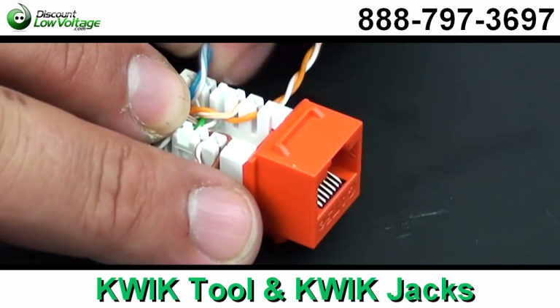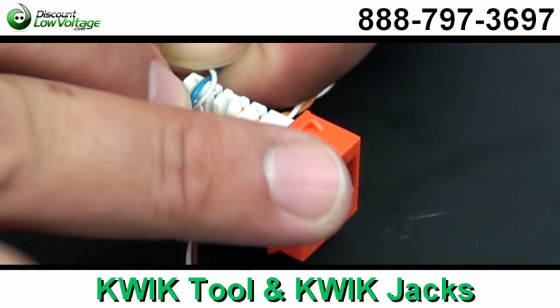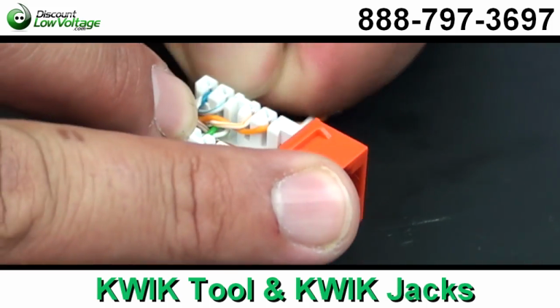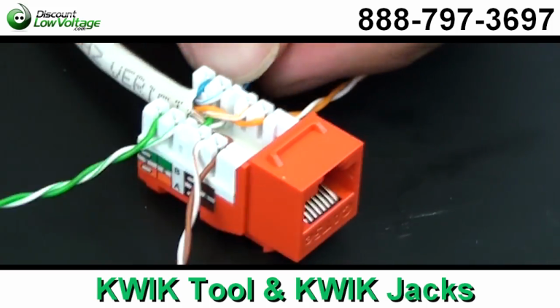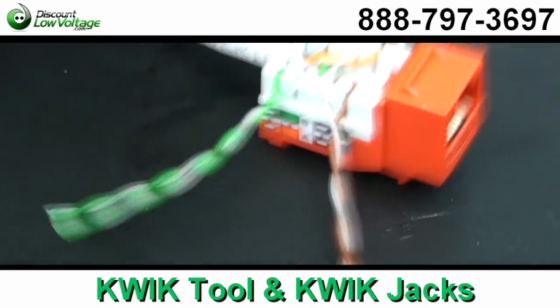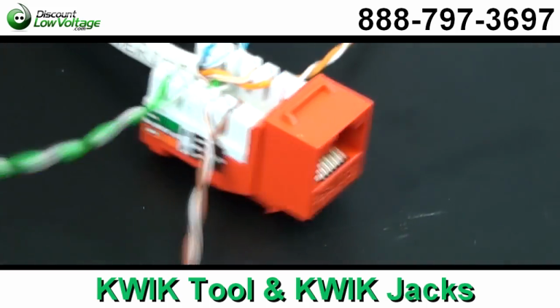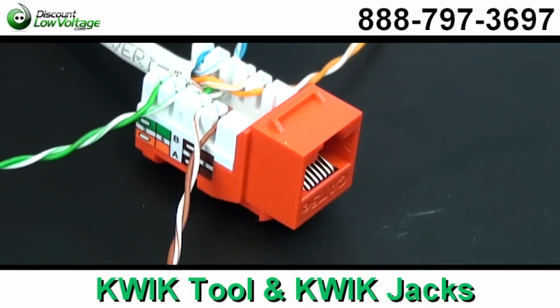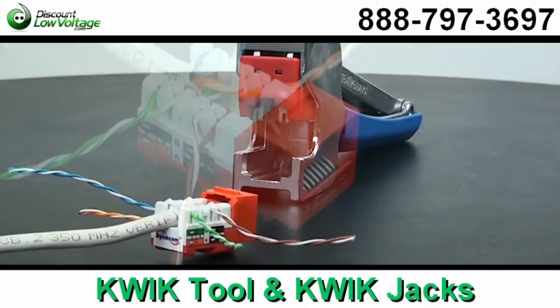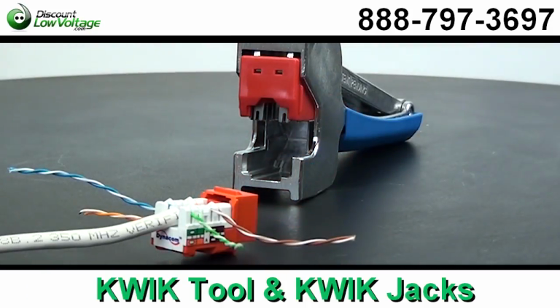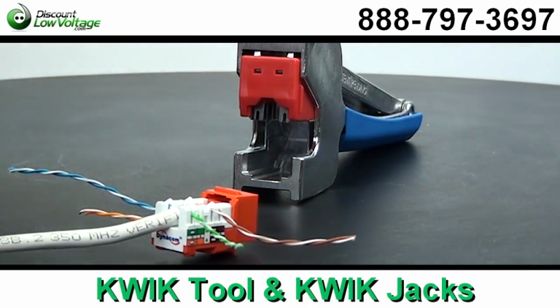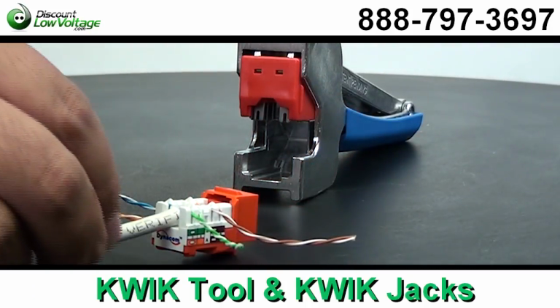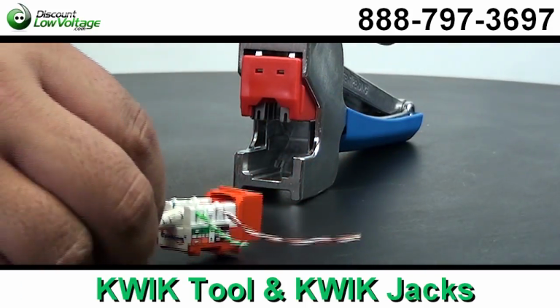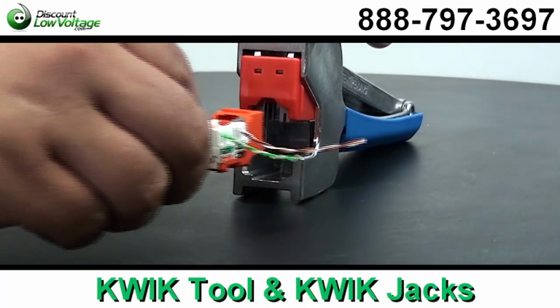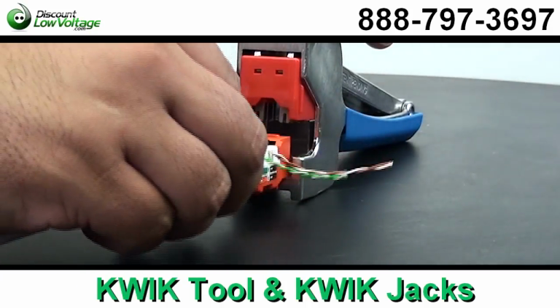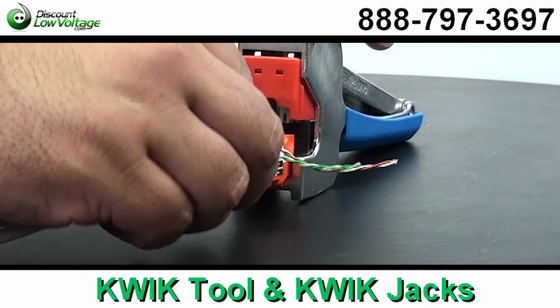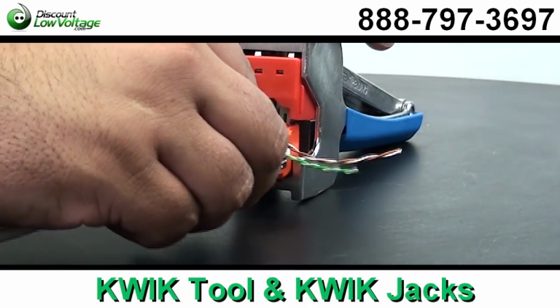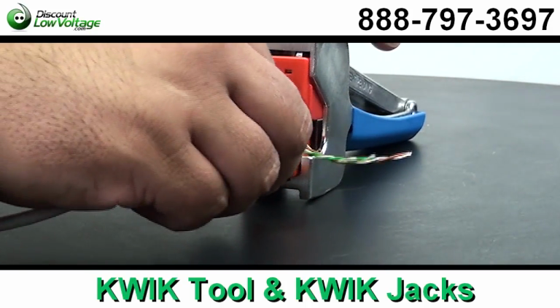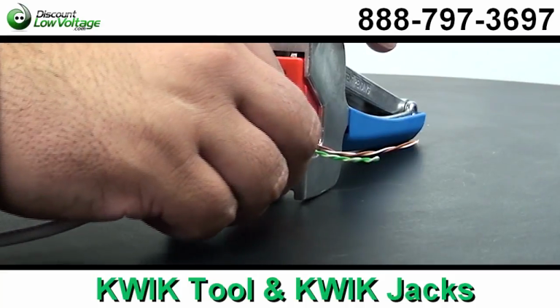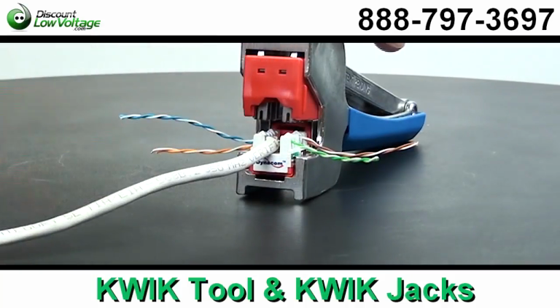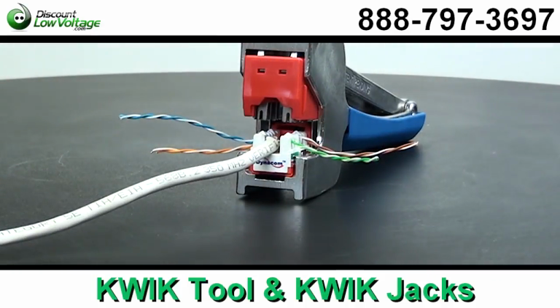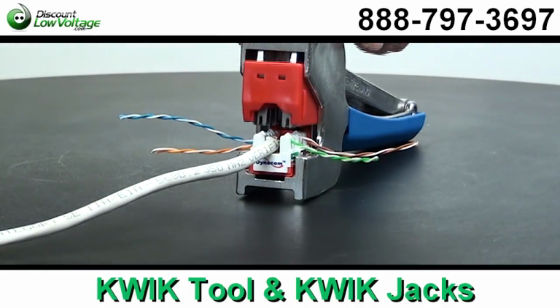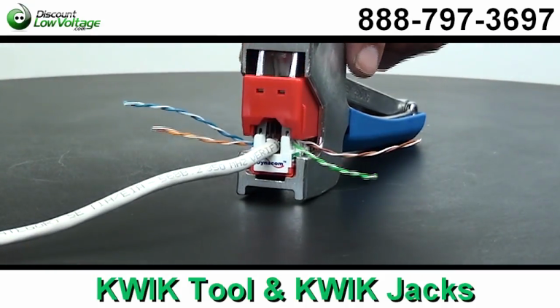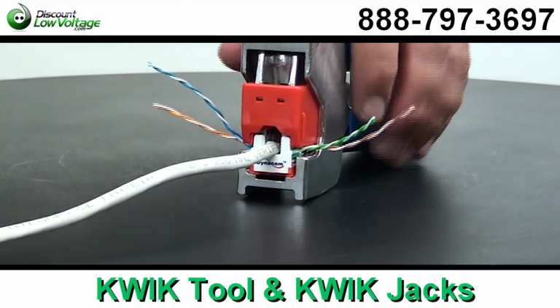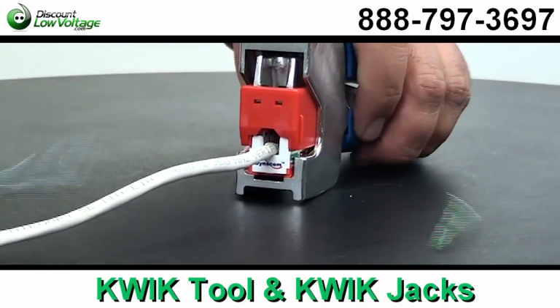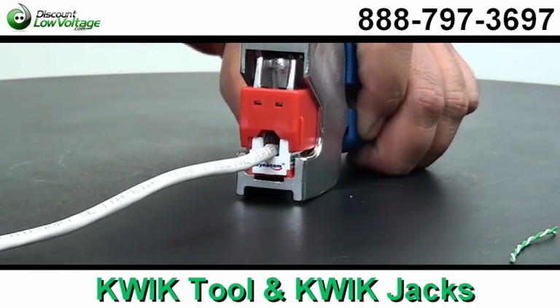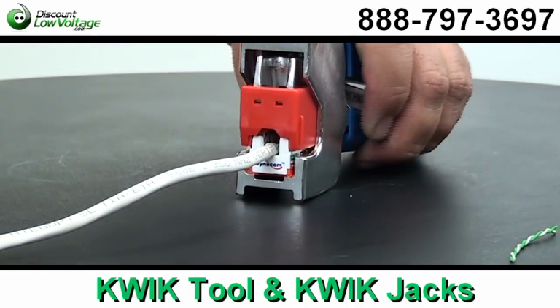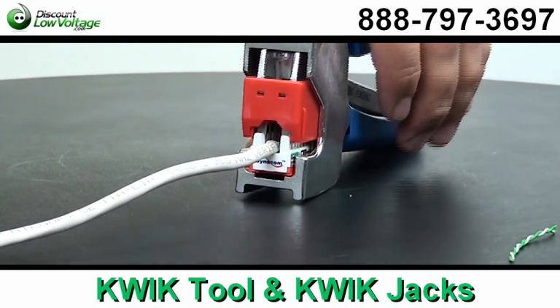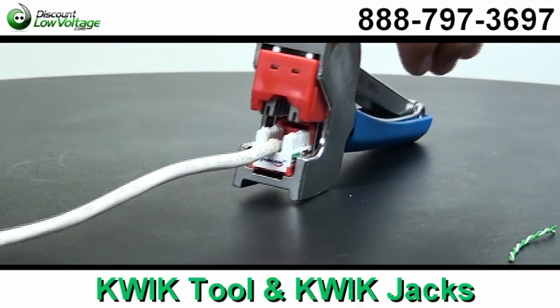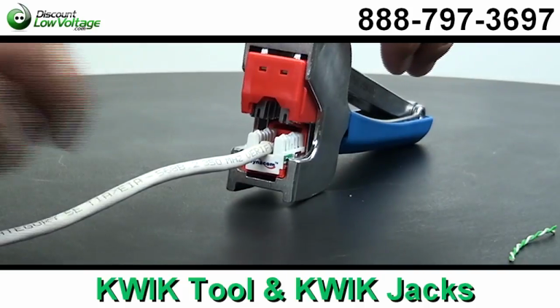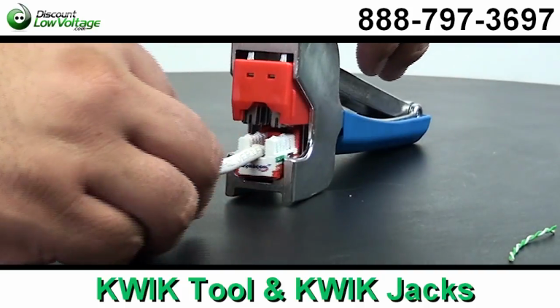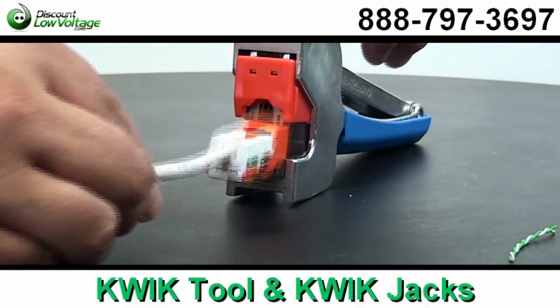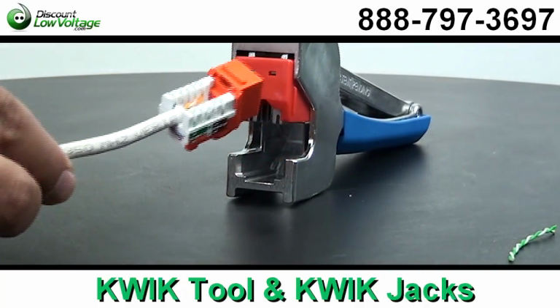So for you contractors out there, if you've got a big project and you've got 300 or 500 of these to do — boom, you'll be out of there in a hurry. Now these jacks are also available in a wide selection of colors. The same design is for Cat 3, Cat 5e, and Cat 6.